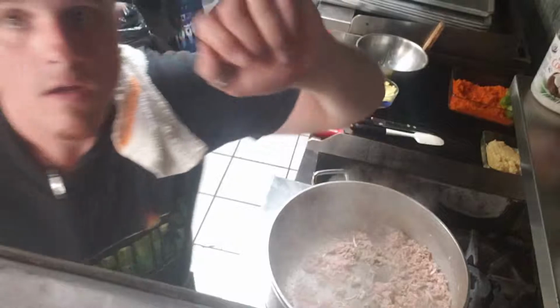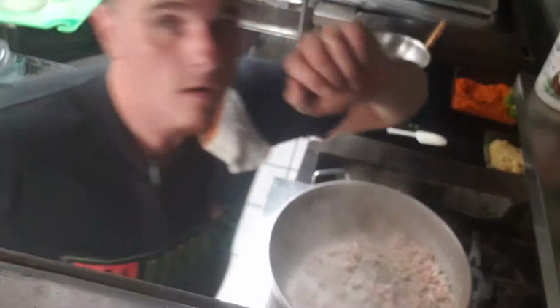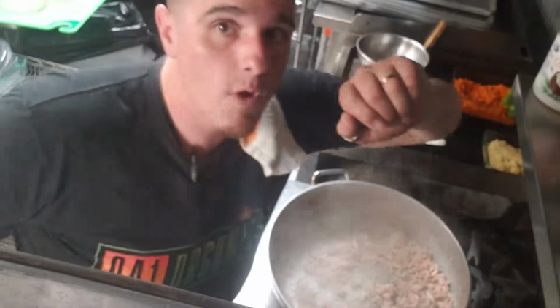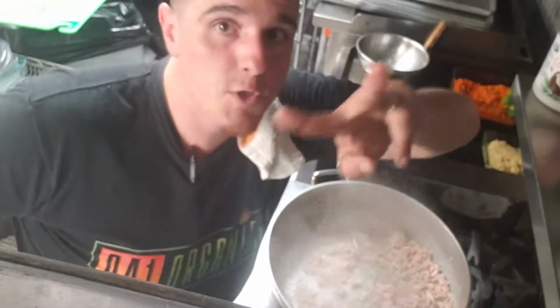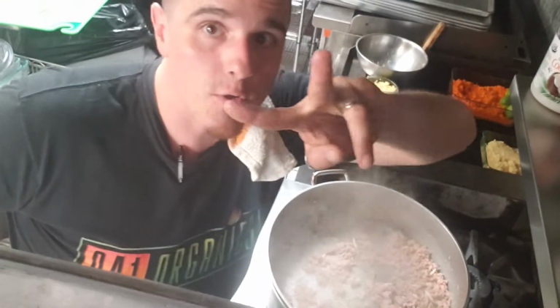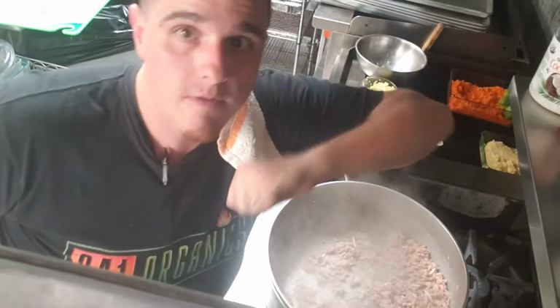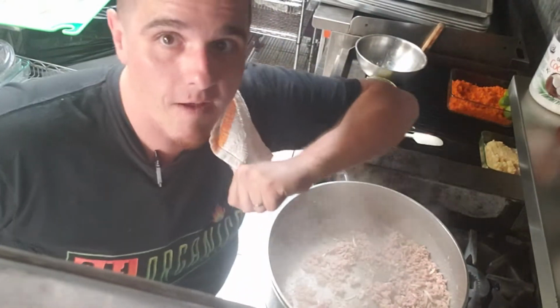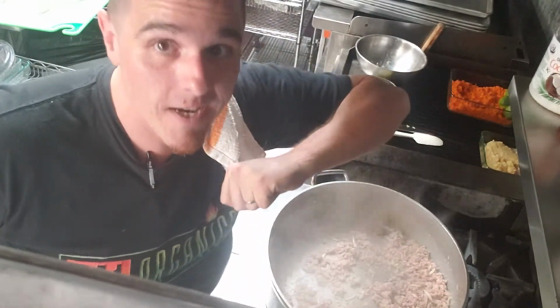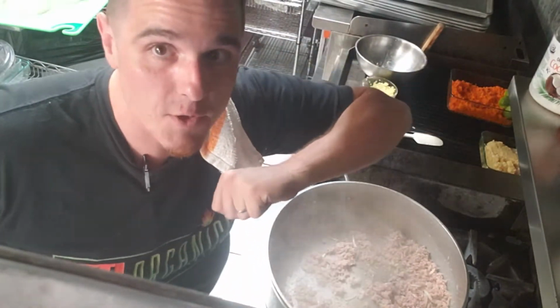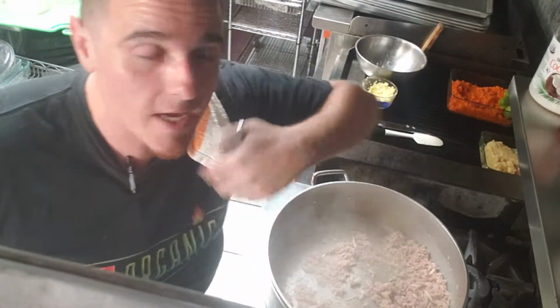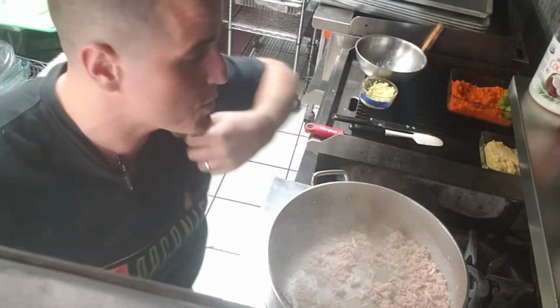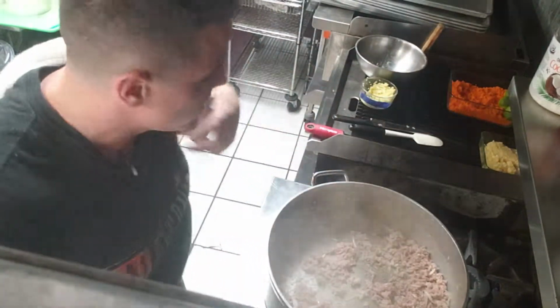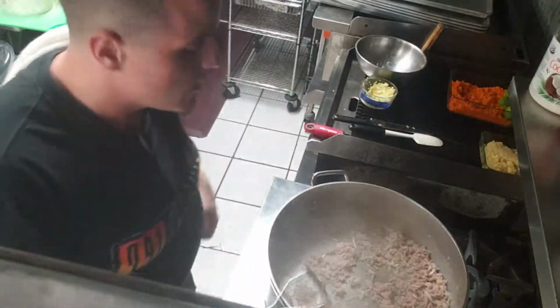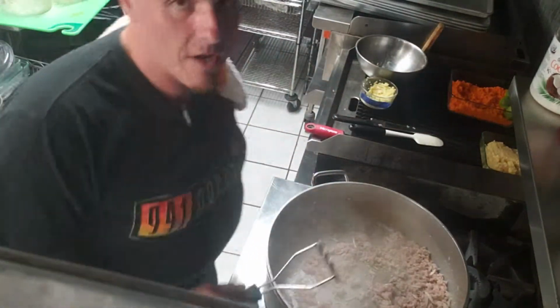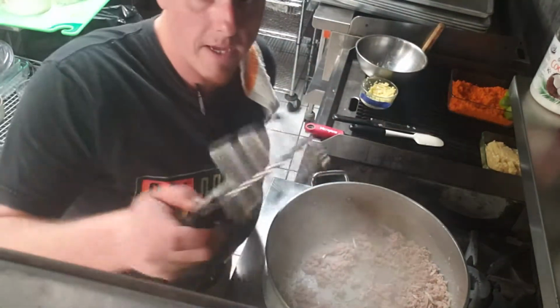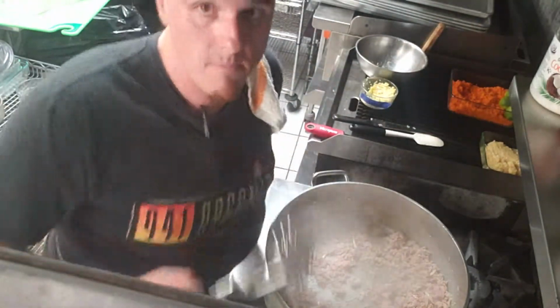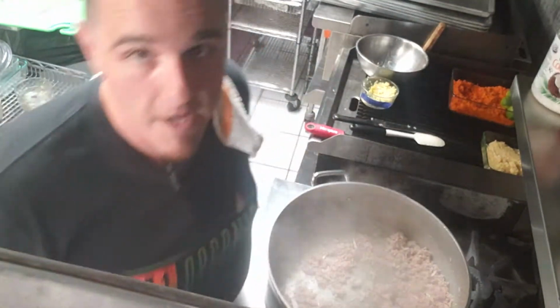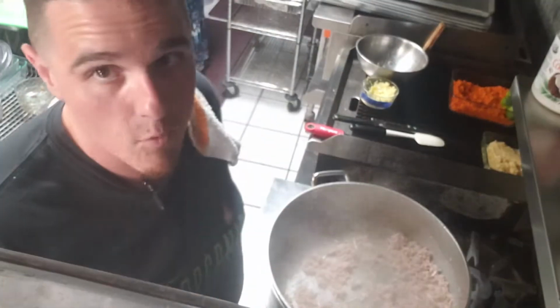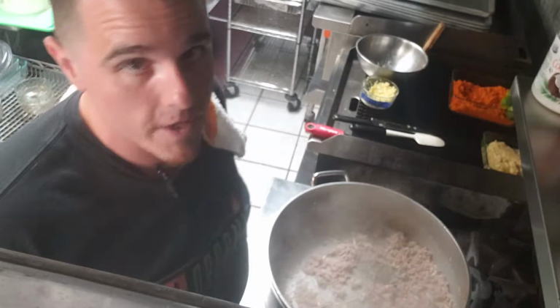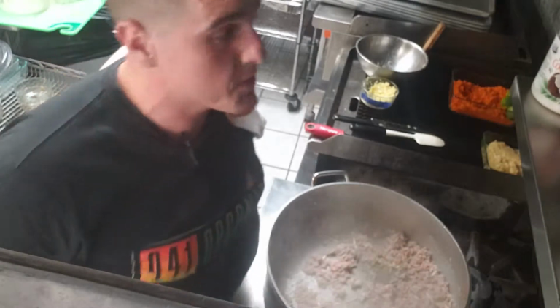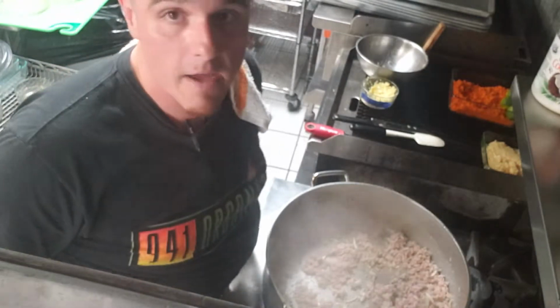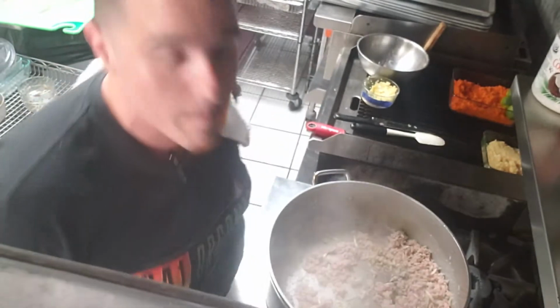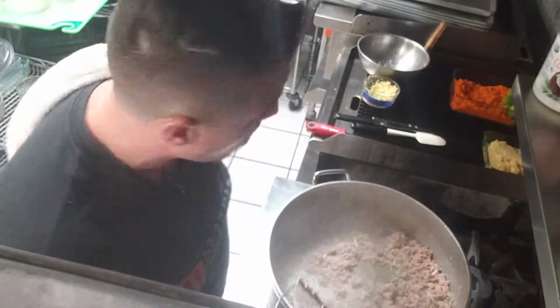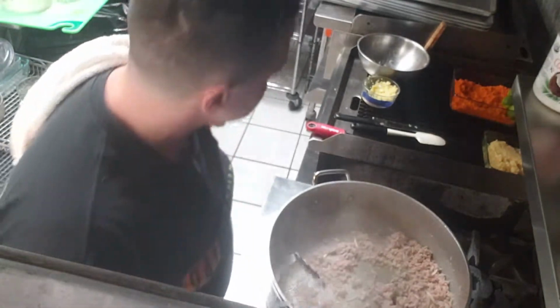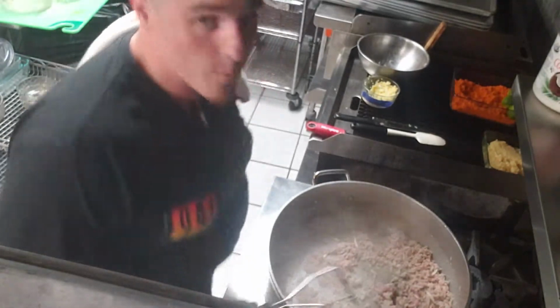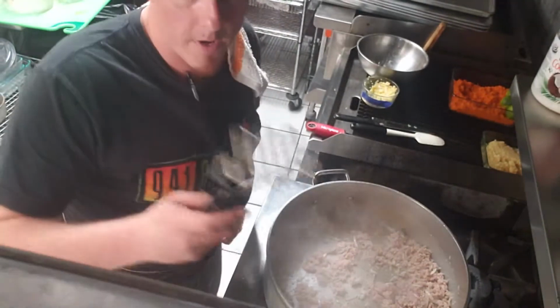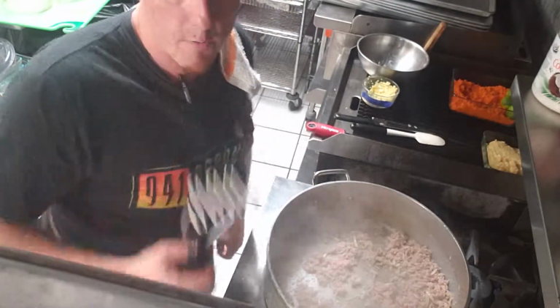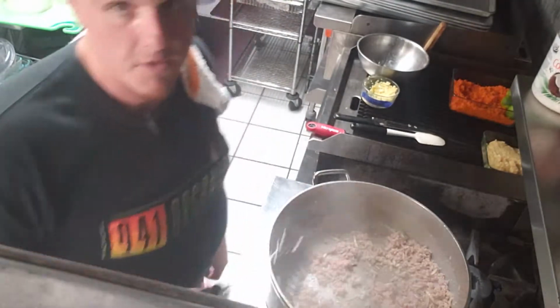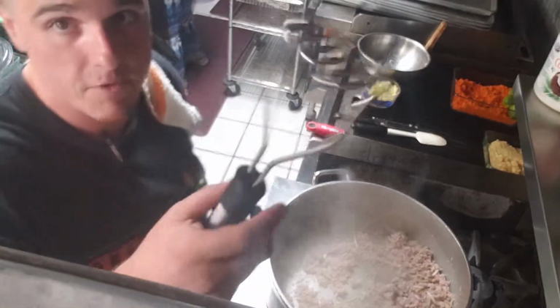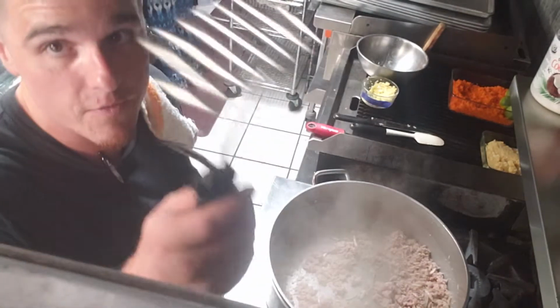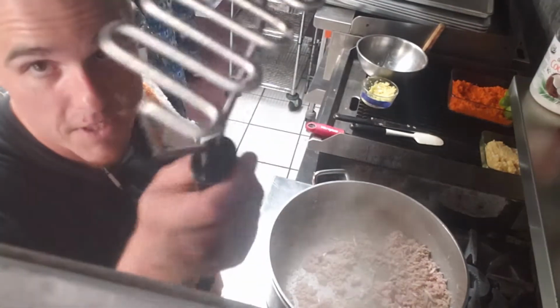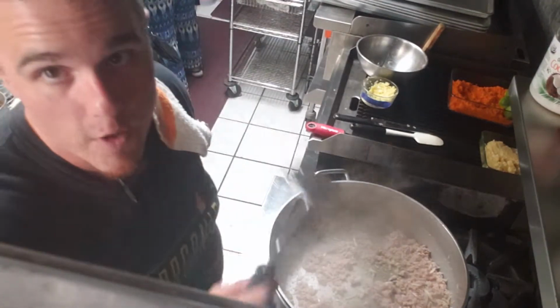Part 2 of Thai Turkey Hash. I'm Chef Mike, 941Organics.com. It's our prepared meal delivery service and it's great.